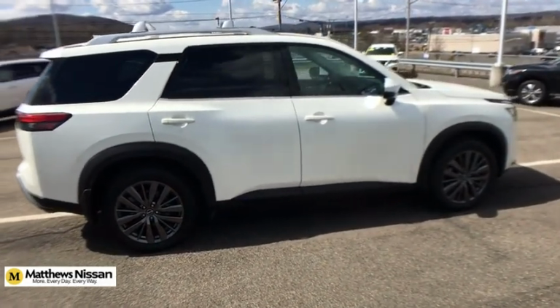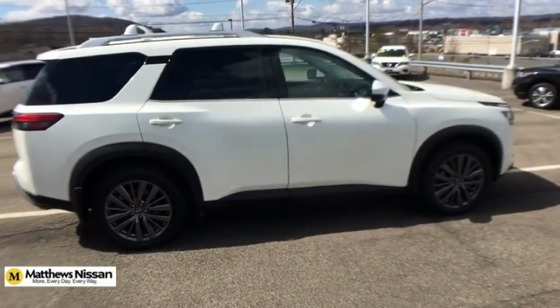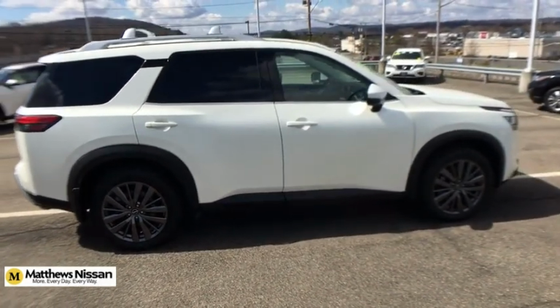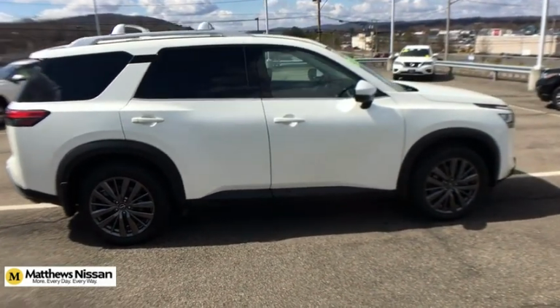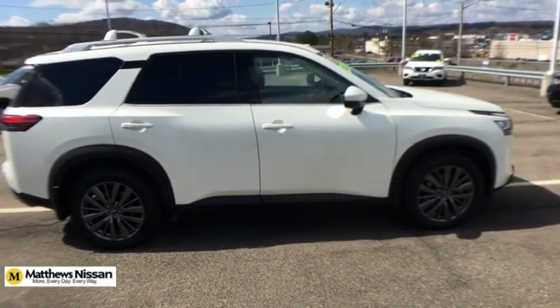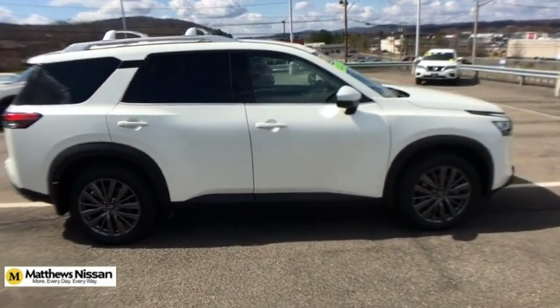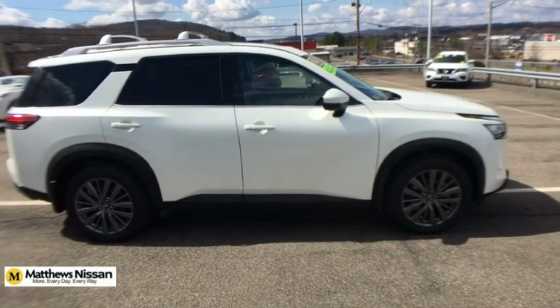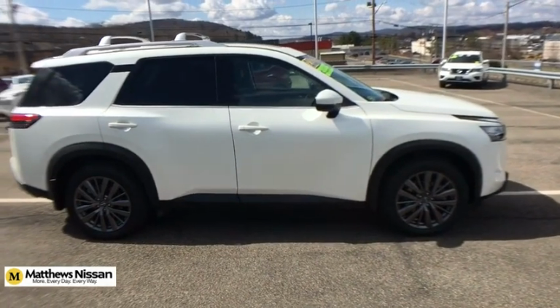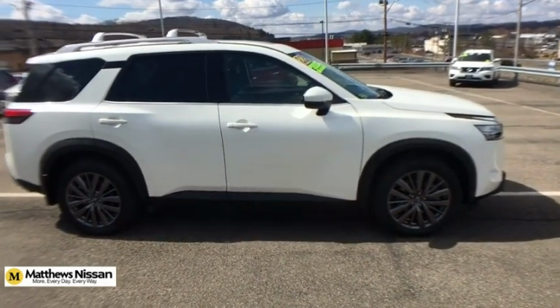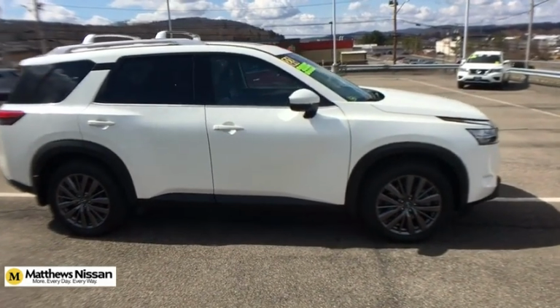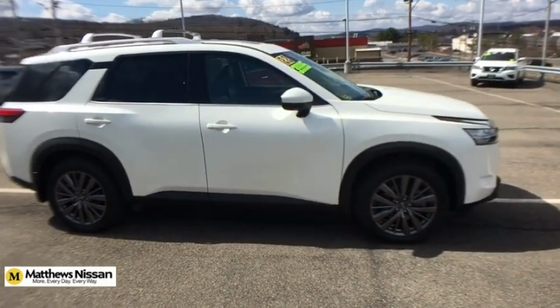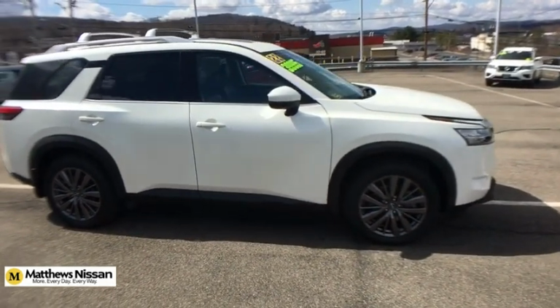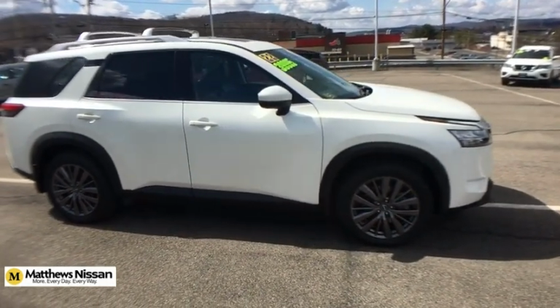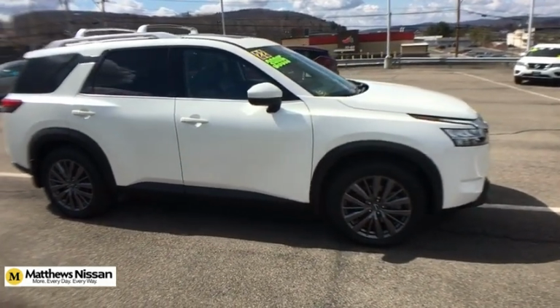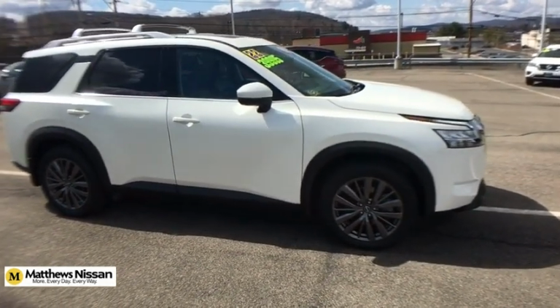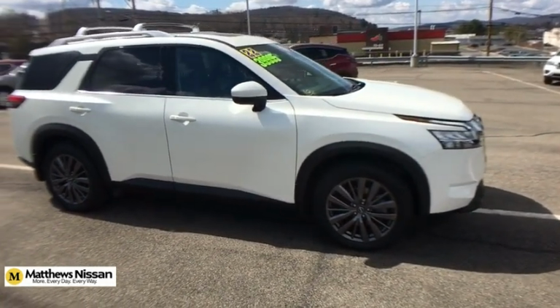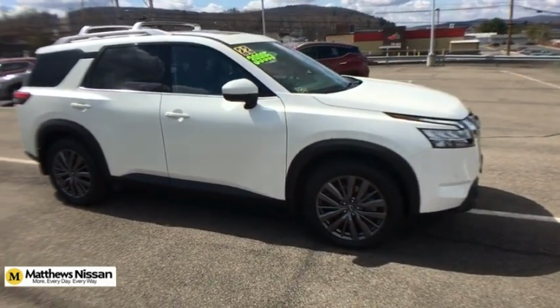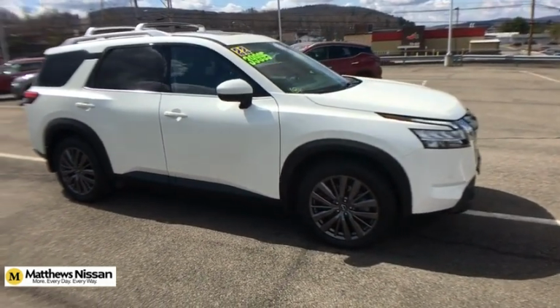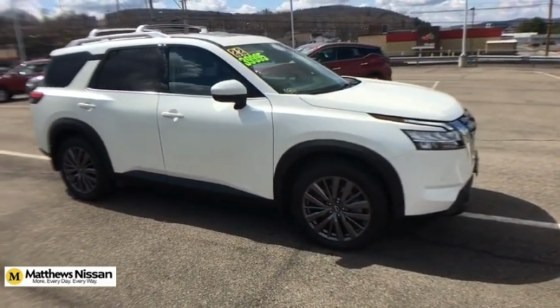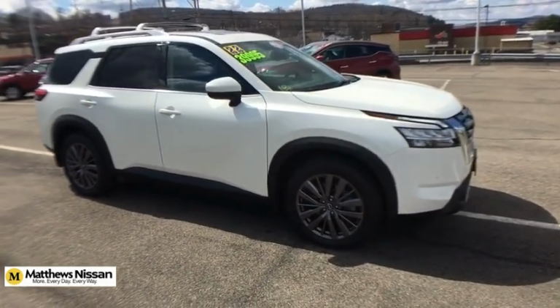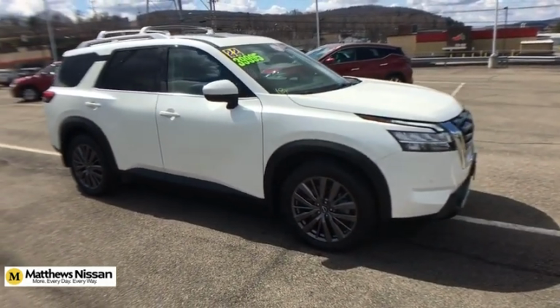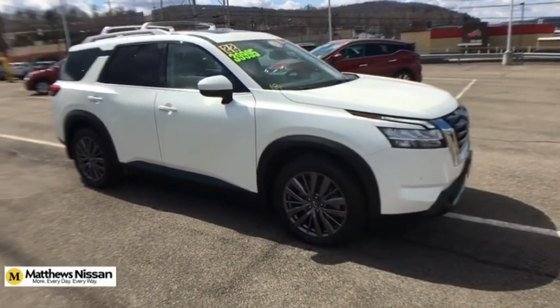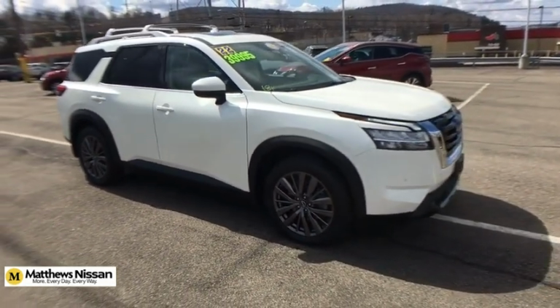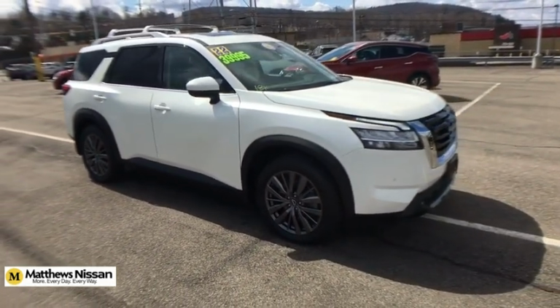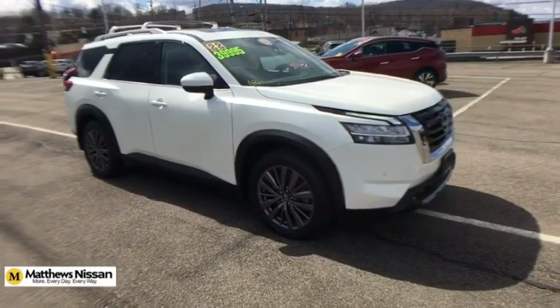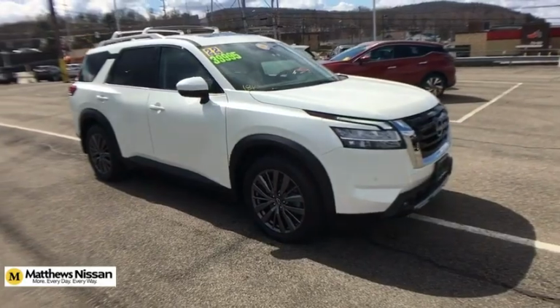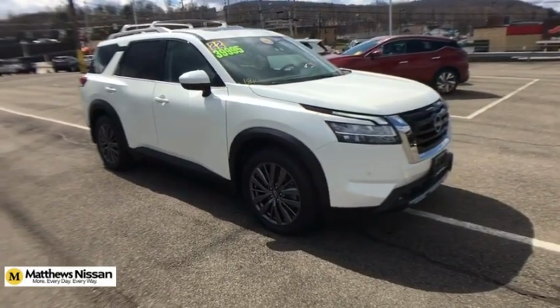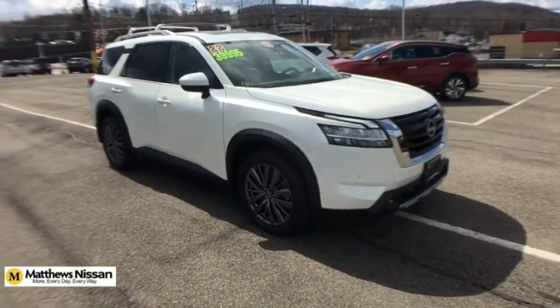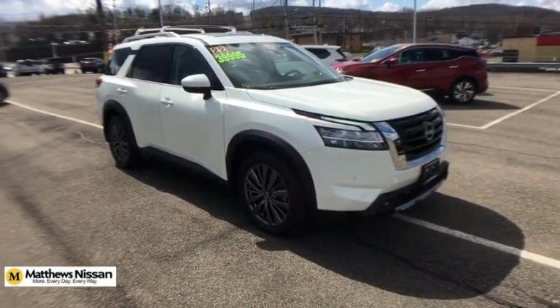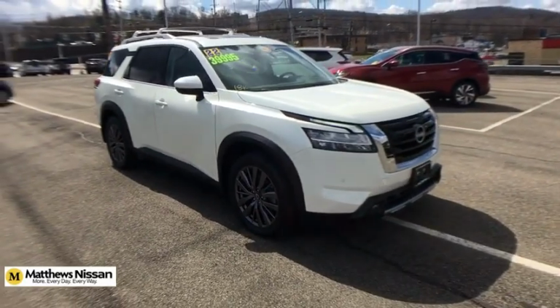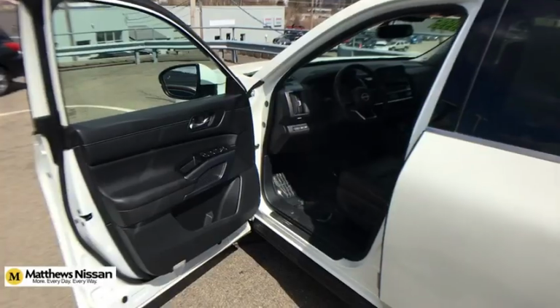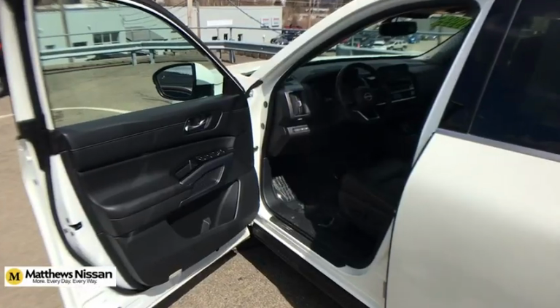Panoramic moonroof, alloy wheels, power steering, four-wheel disc brakes, electronic stability control, power windows, security system, and fog lights.